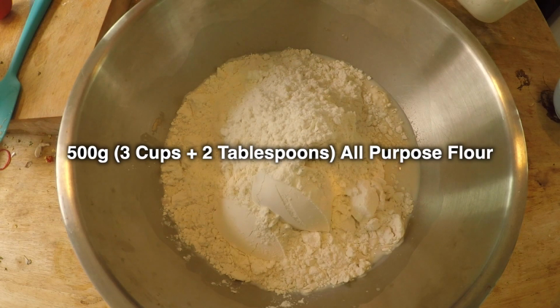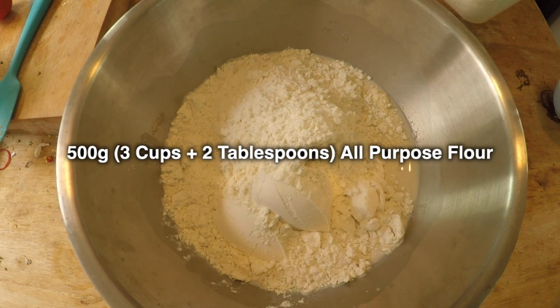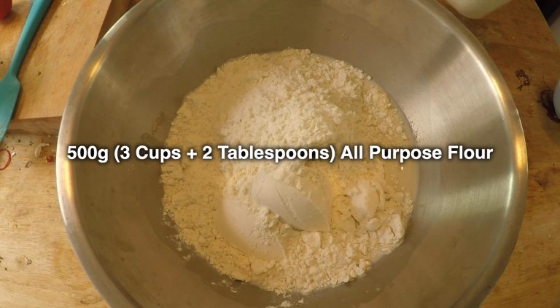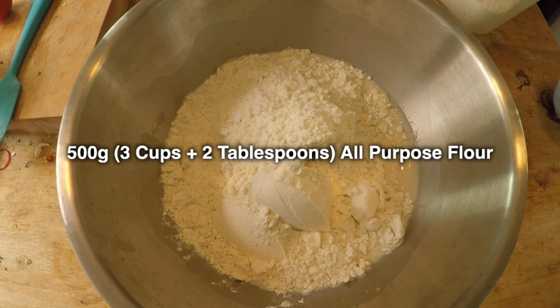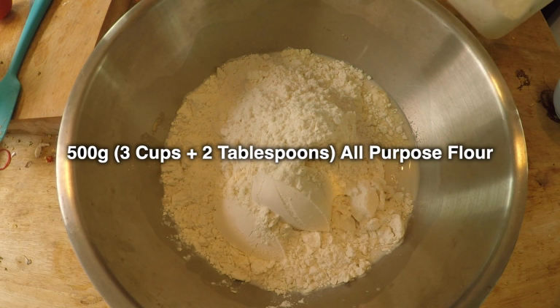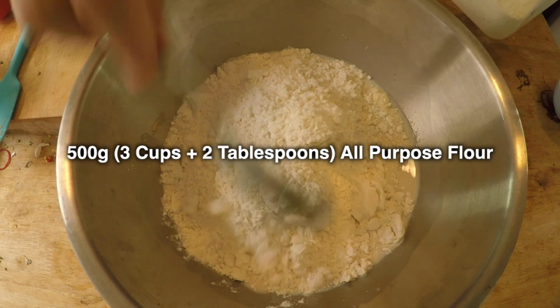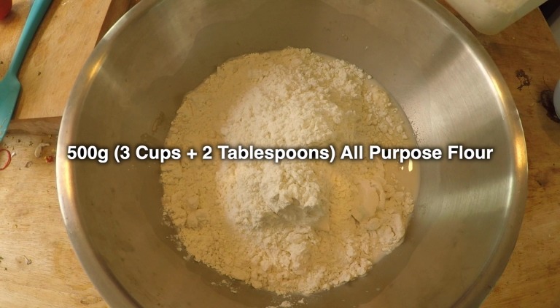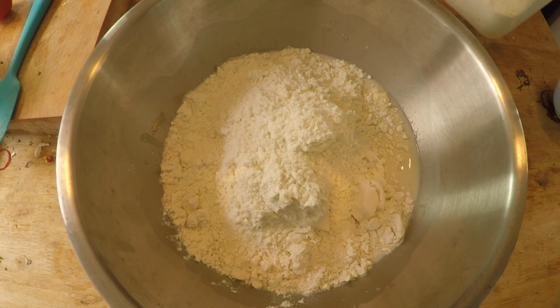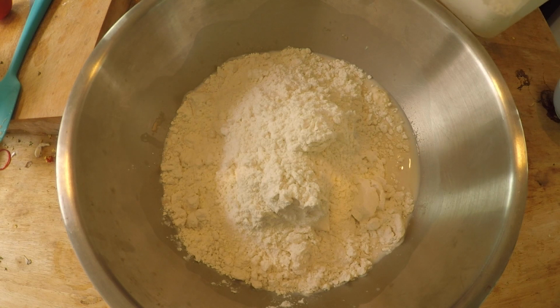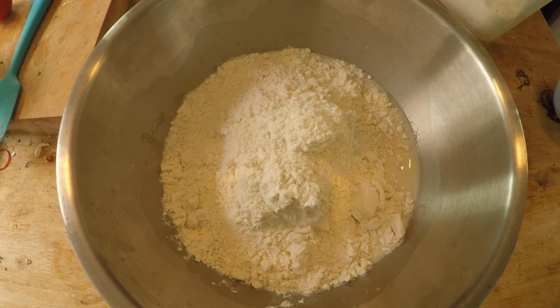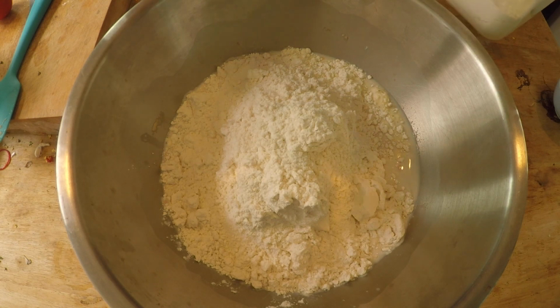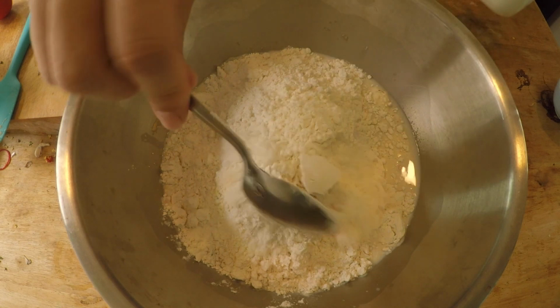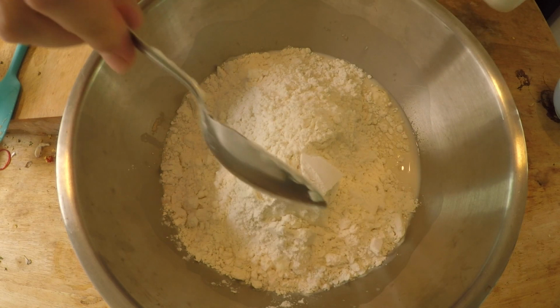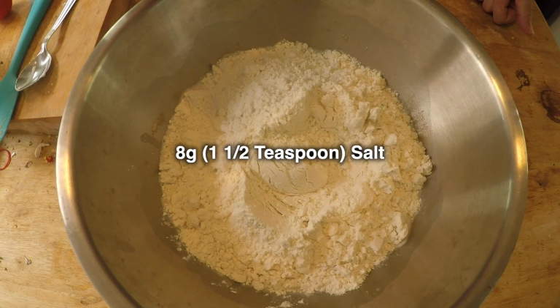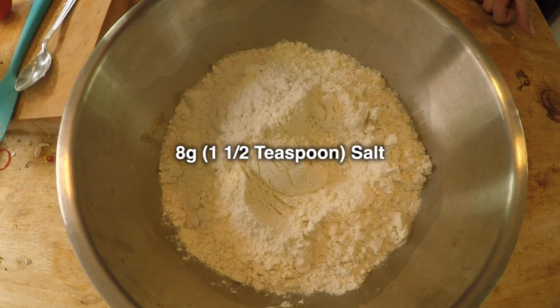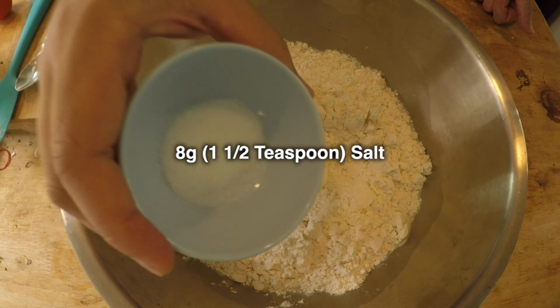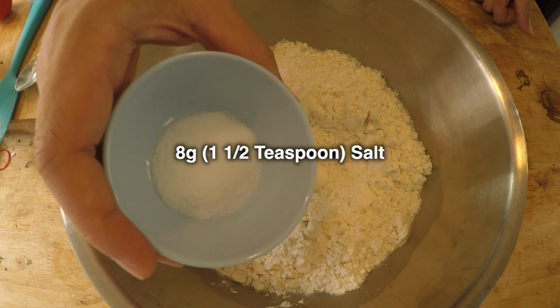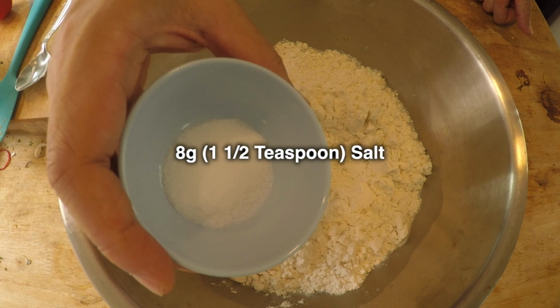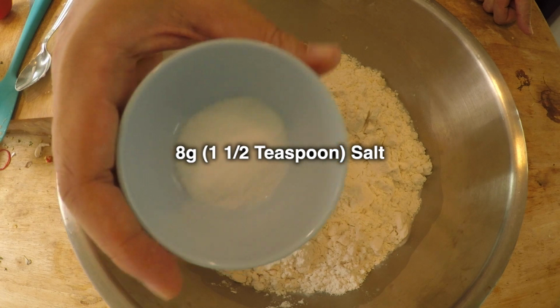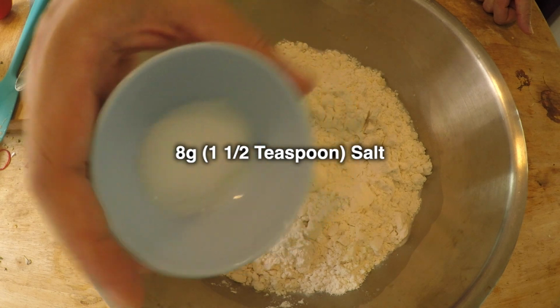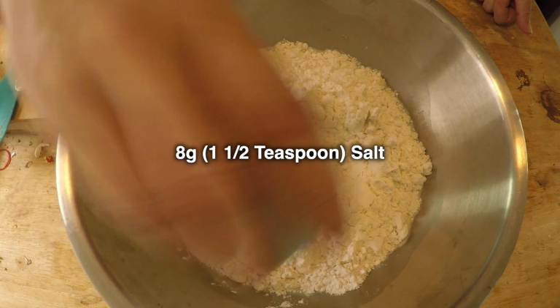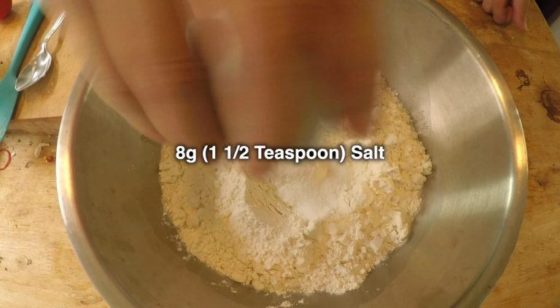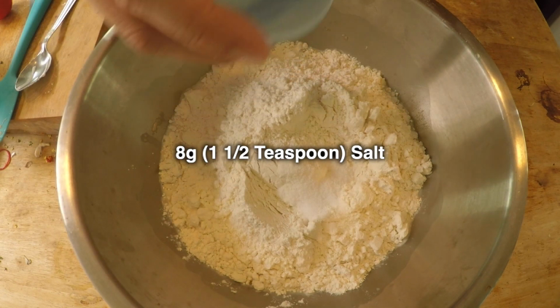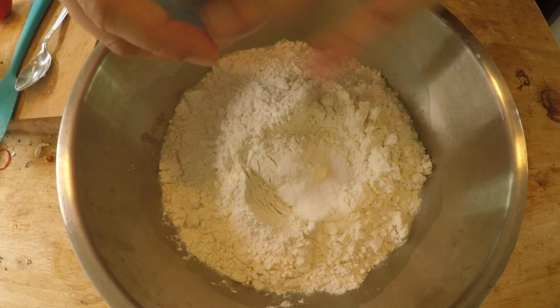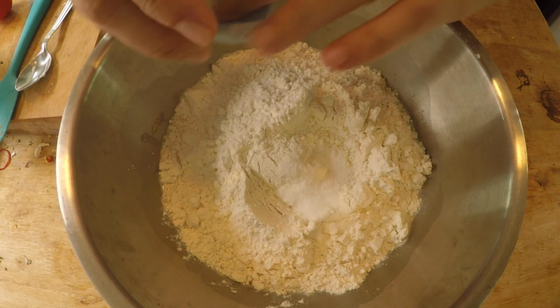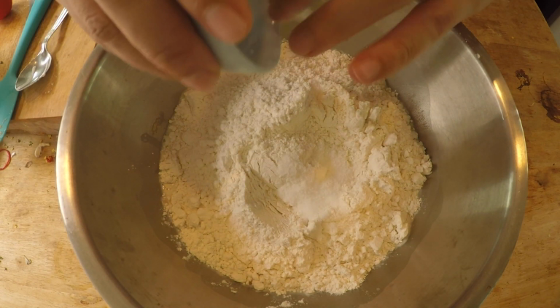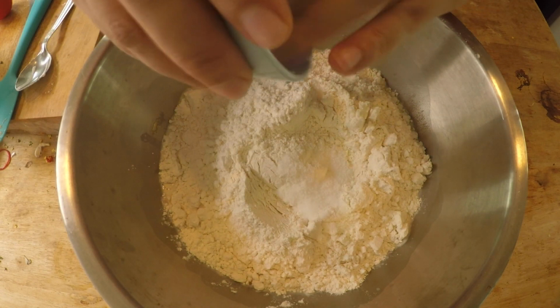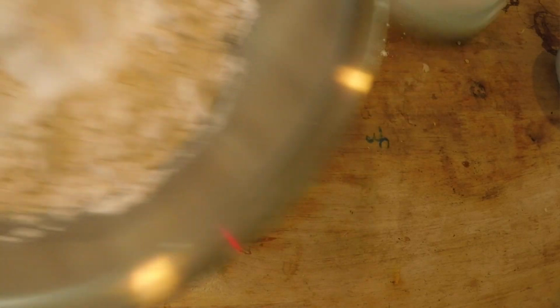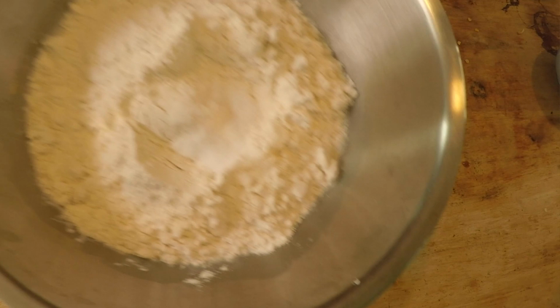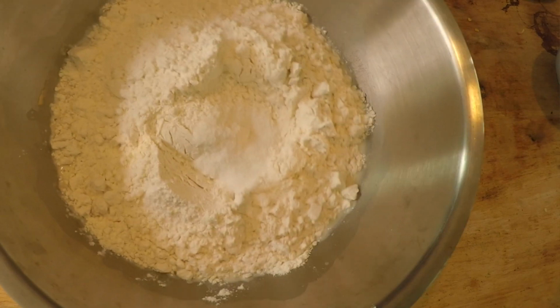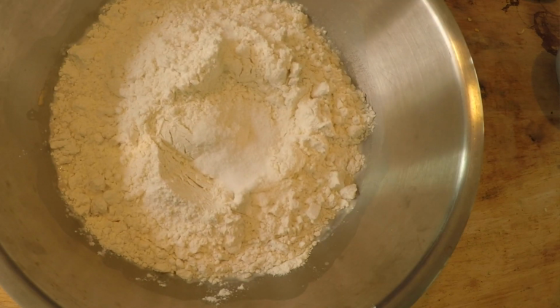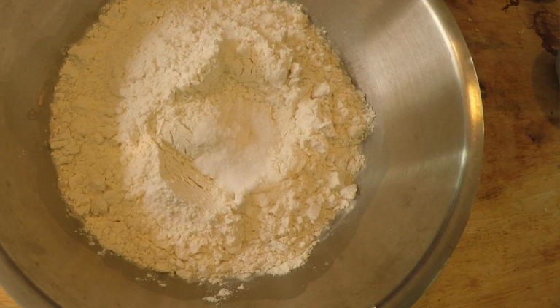Next, I'm going to add 500 grams of all-purpose flour. And finally, drop in 8 grams of salt. And then we start mixing.